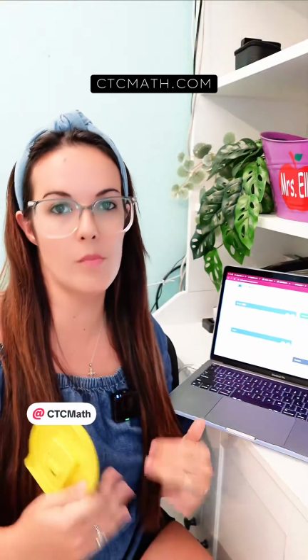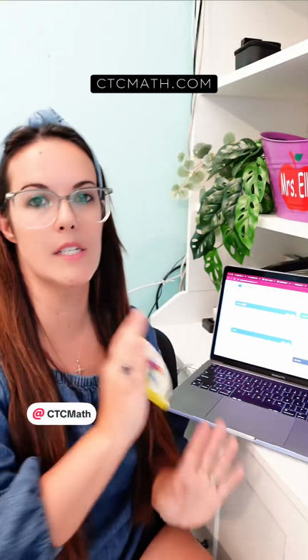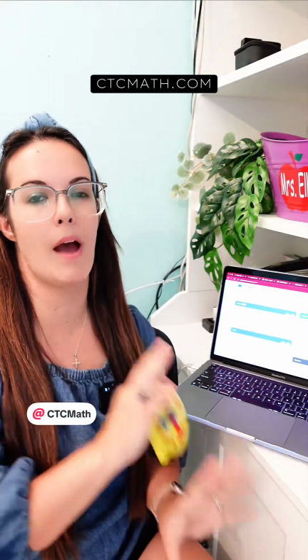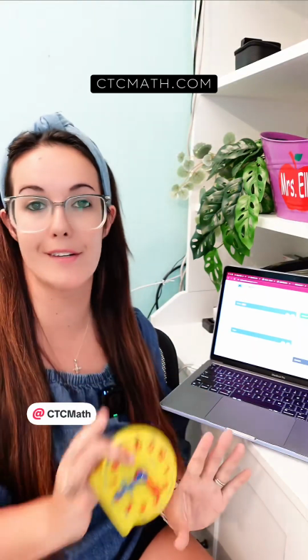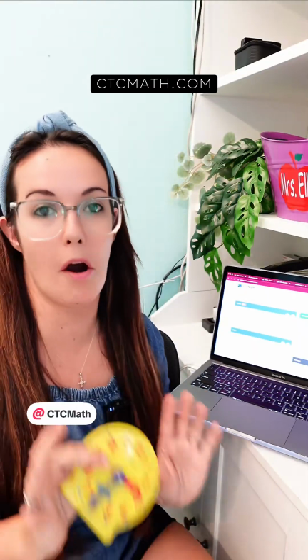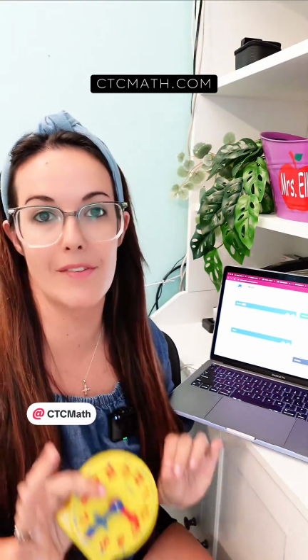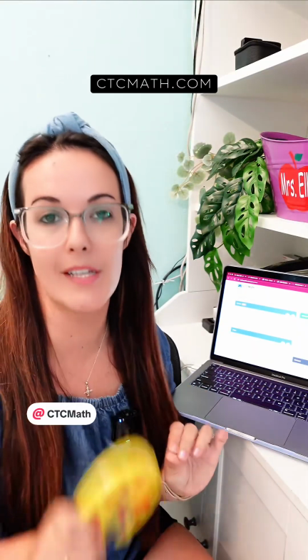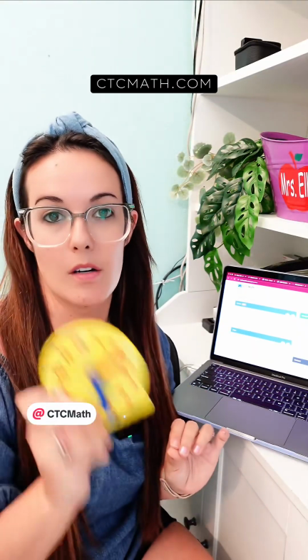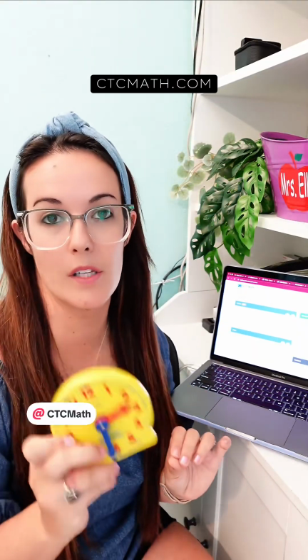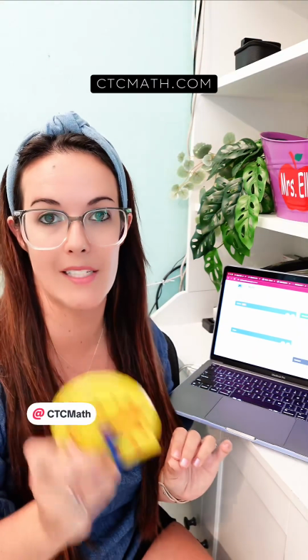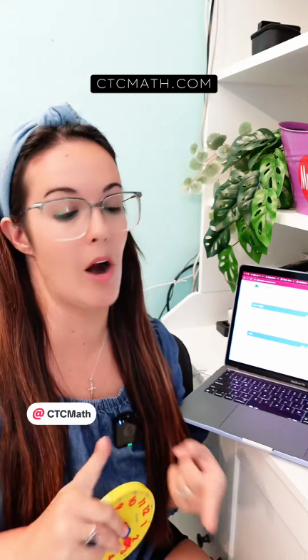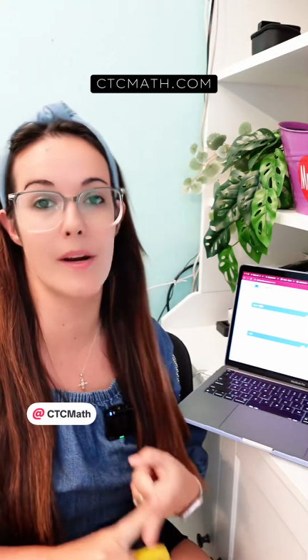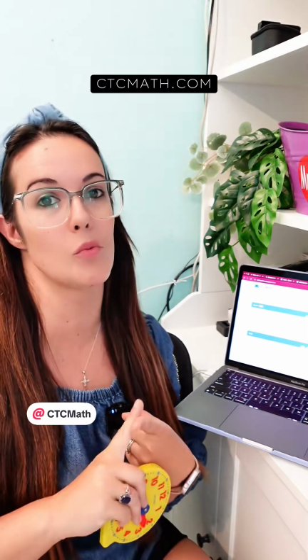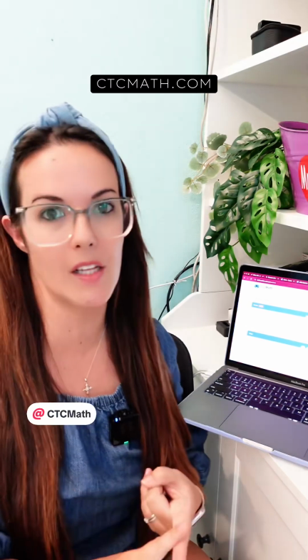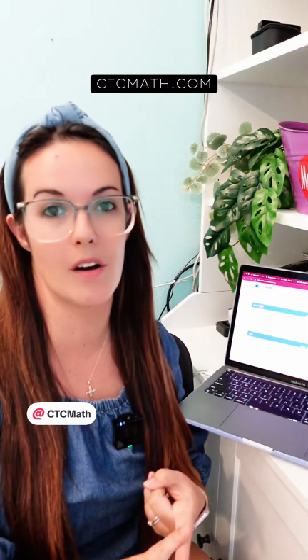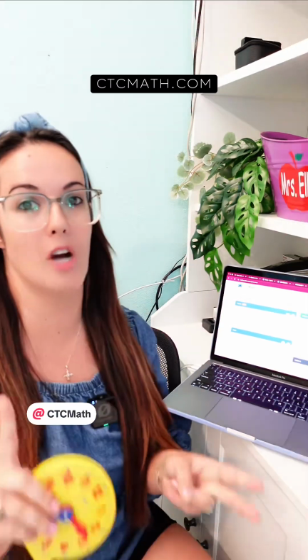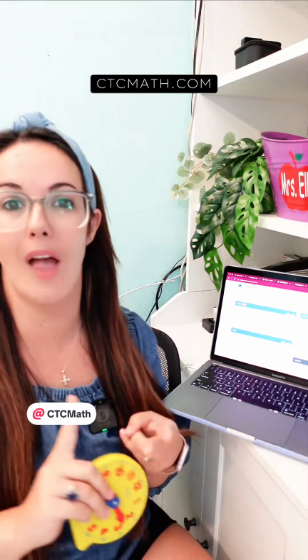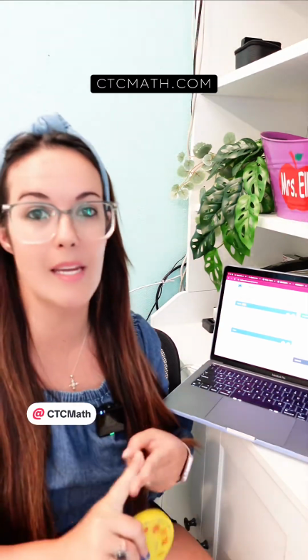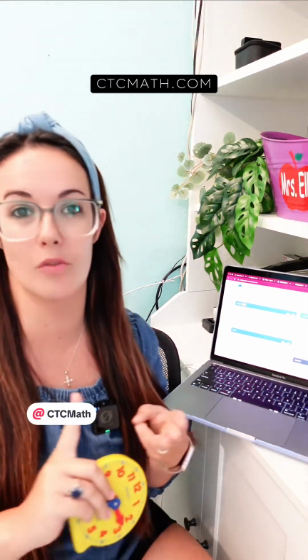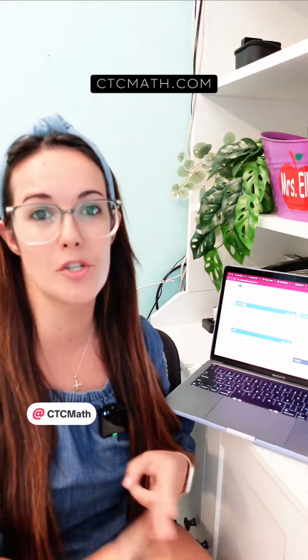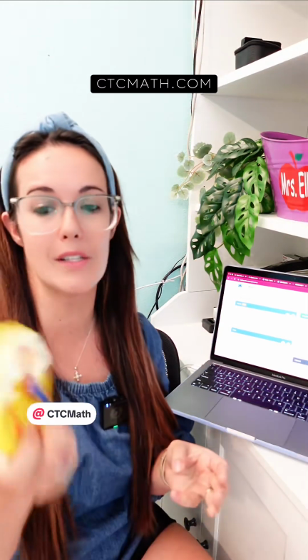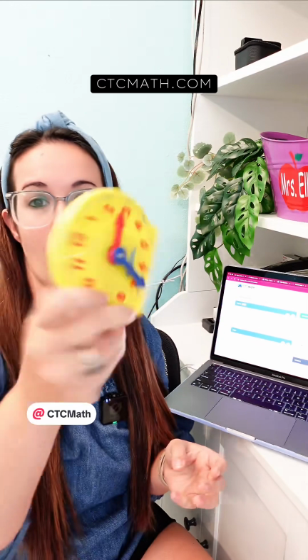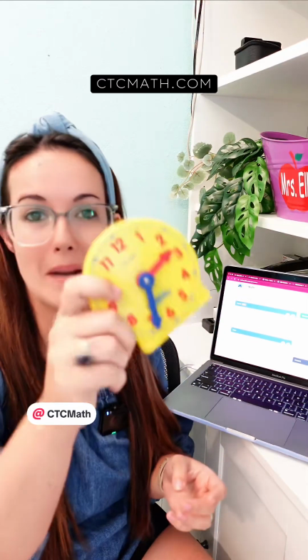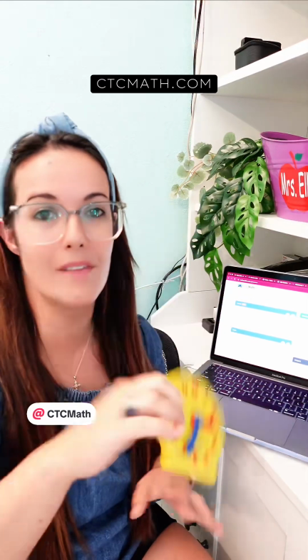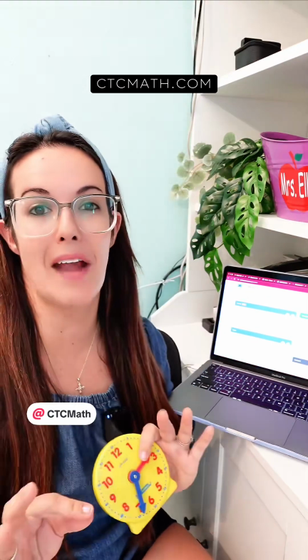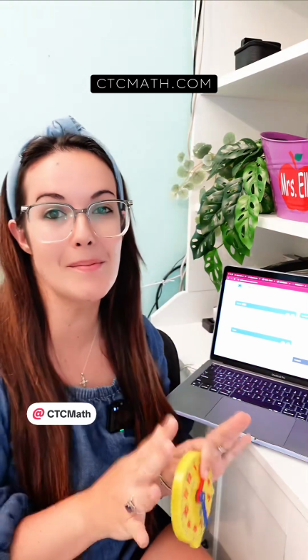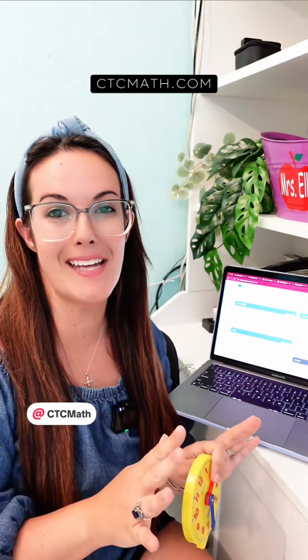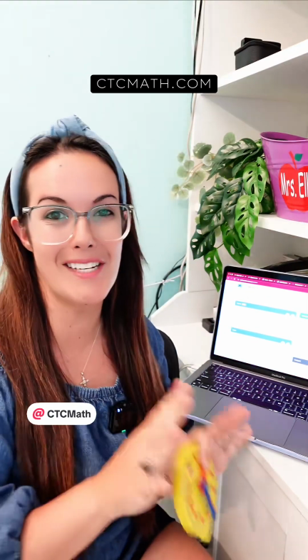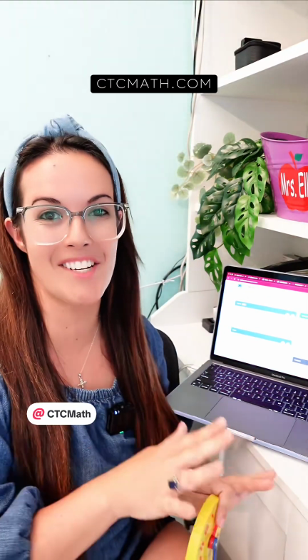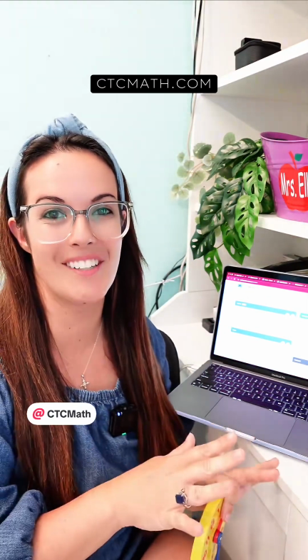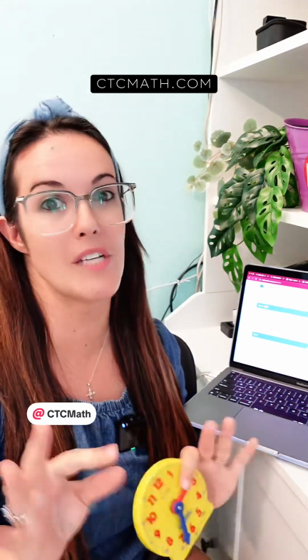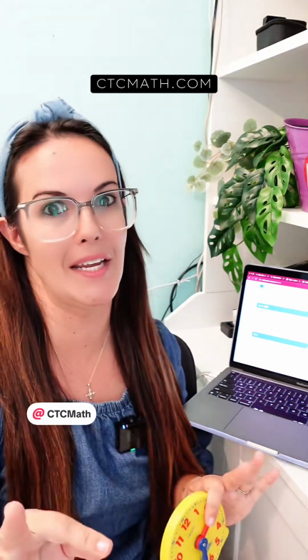In our homeschool, CTC Math was seriously our saving grace when my daughter was struggling with telling time. Our core curriculum just was not clicking with her. I tried online games, extra review sheets, little clock manipulatives. I even had my husband try to take over teaching that chapter. She just was not getting it.